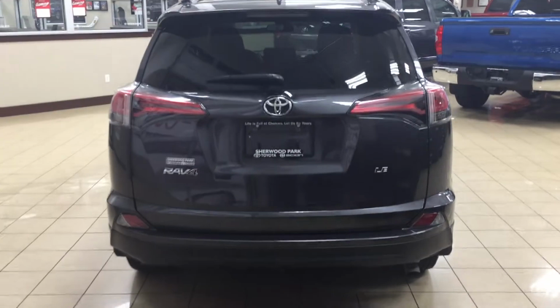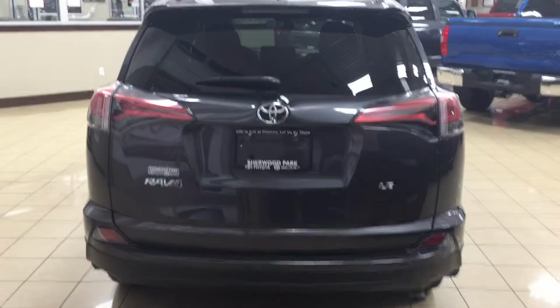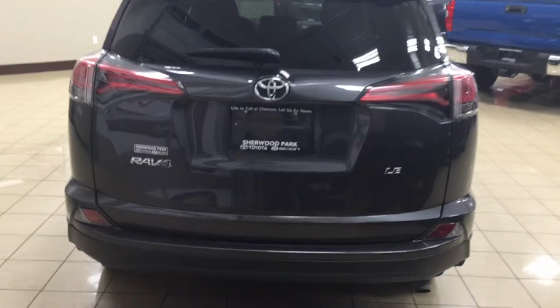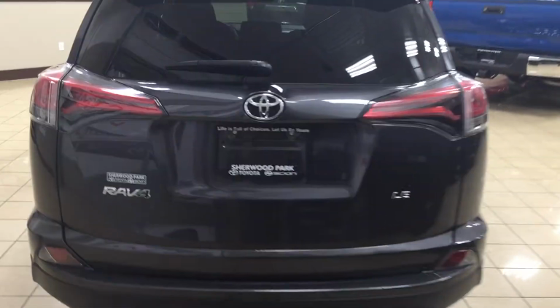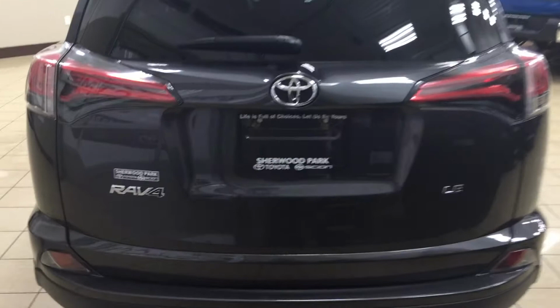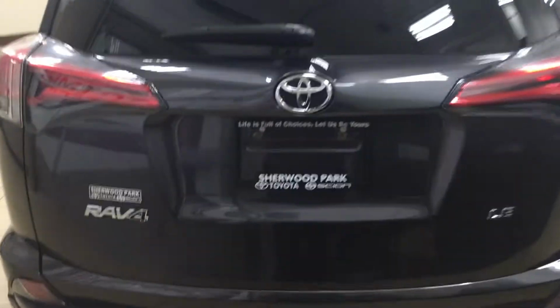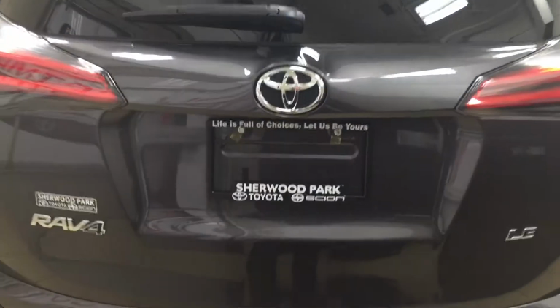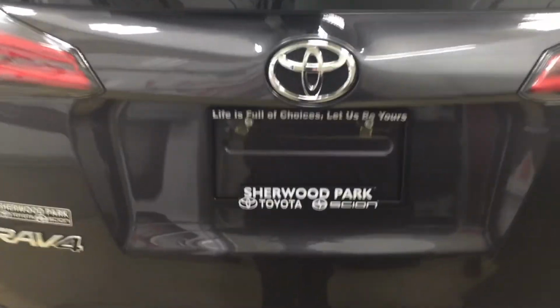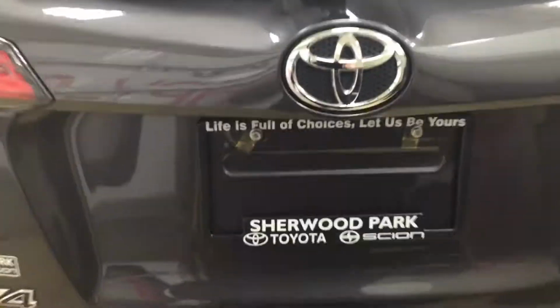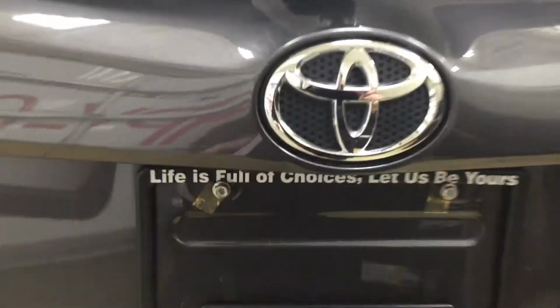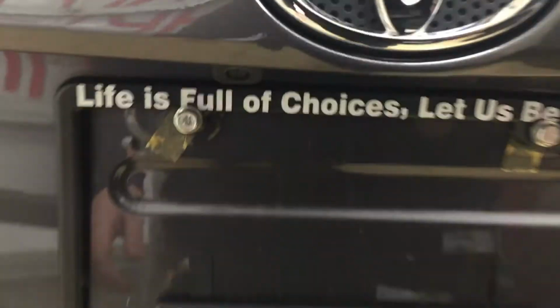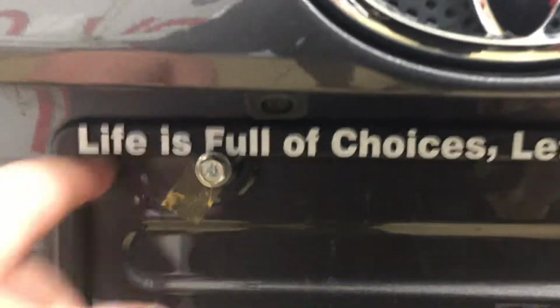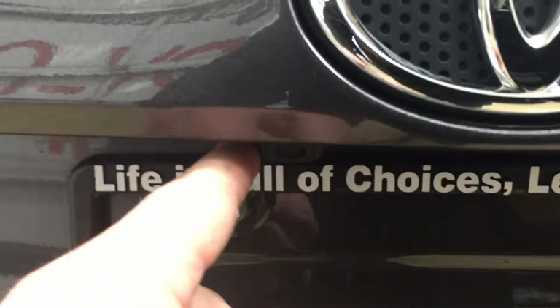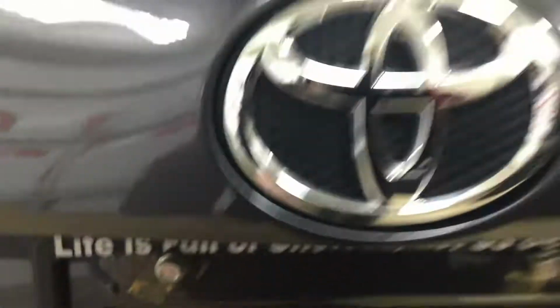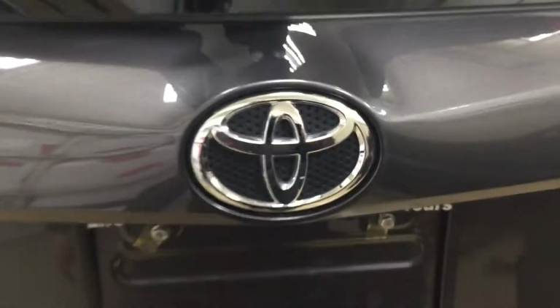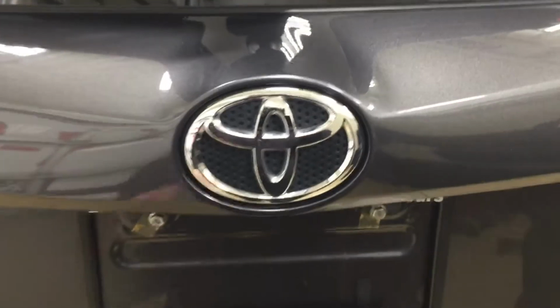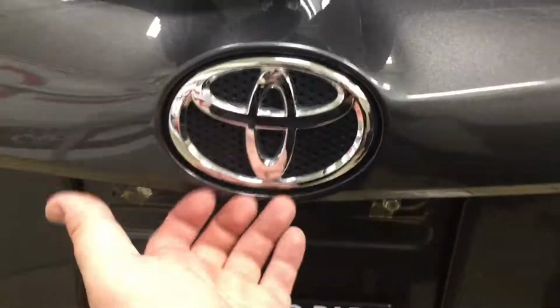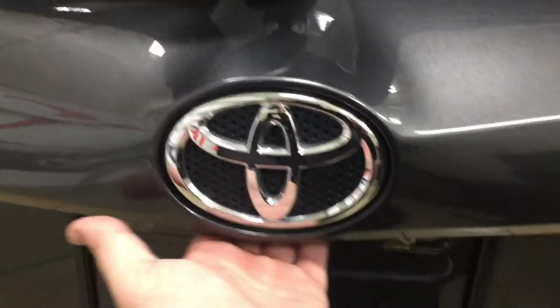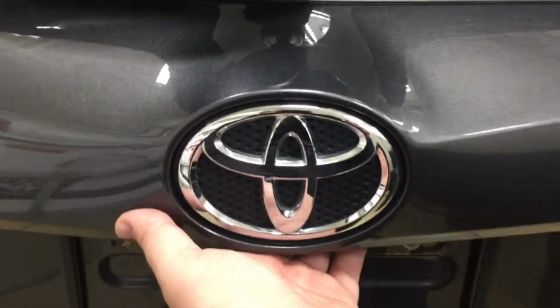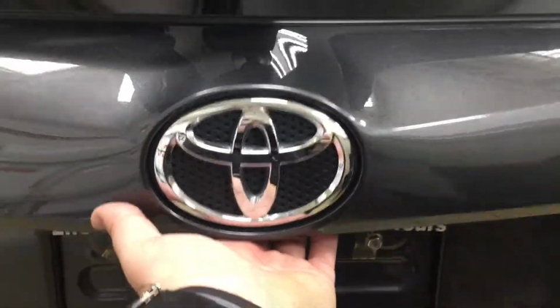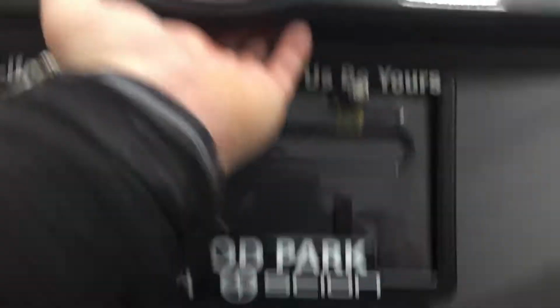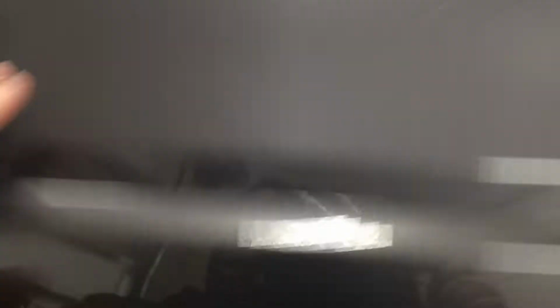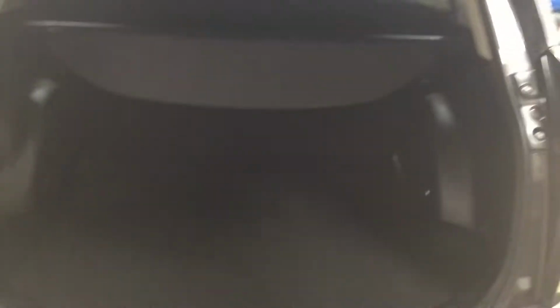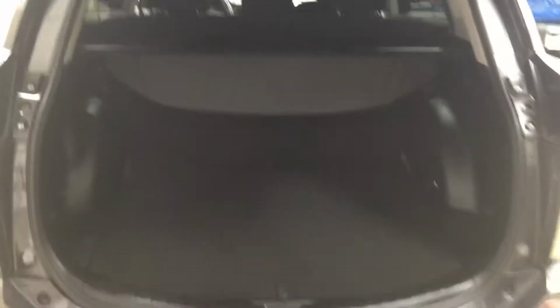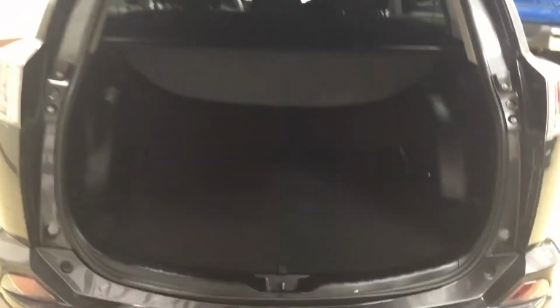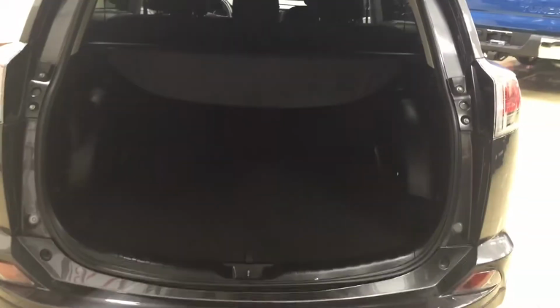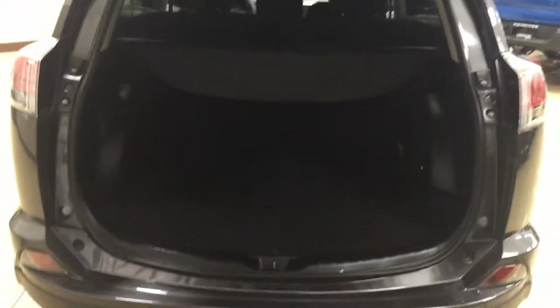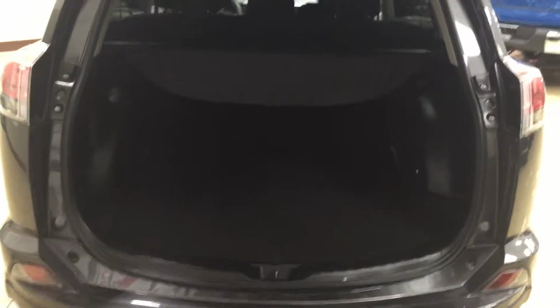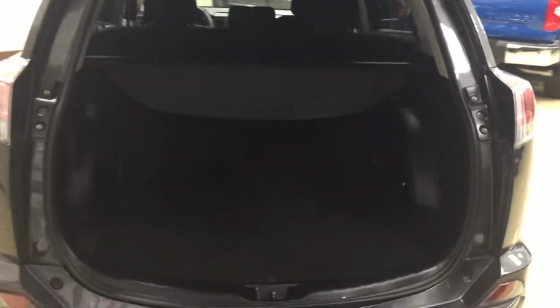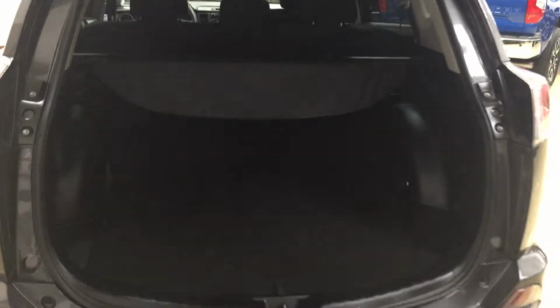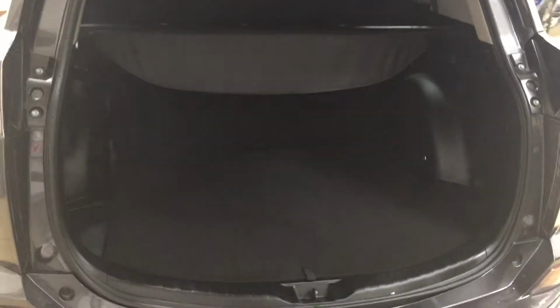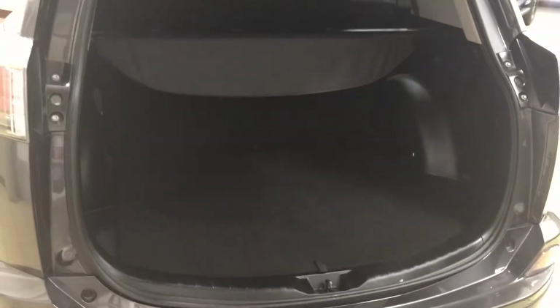Finally, we'll be taking a look at your rear cargo area as well as your tailgate. Located on the back of your tailgate, you're going to find your backup camera just on your left-hand side. The rear hatch release is located just underneath your Toyota emblem. I'm just going to close in on the rear cargo space so you have a much better idea of how much room there is.